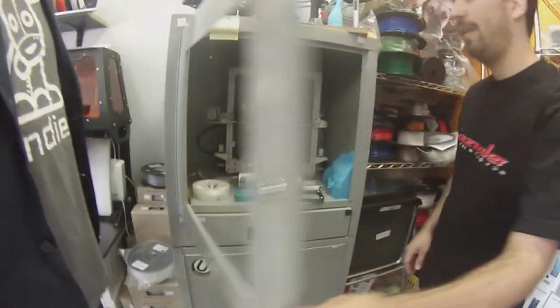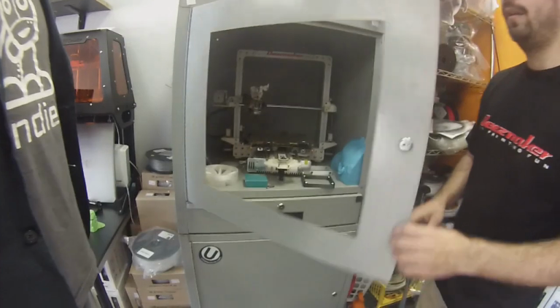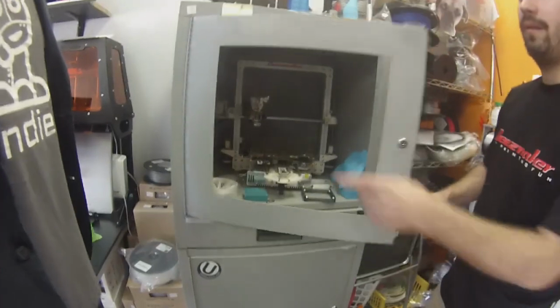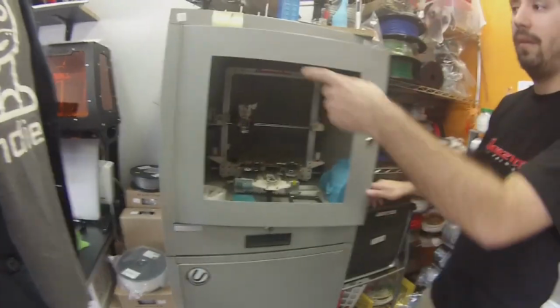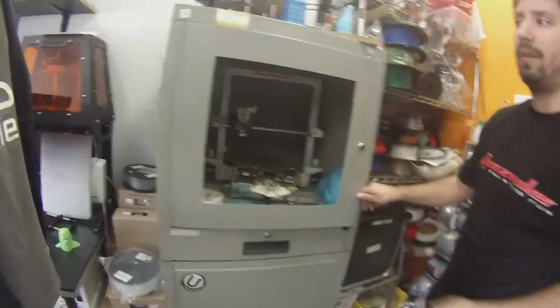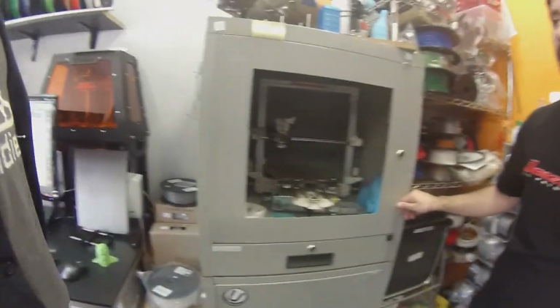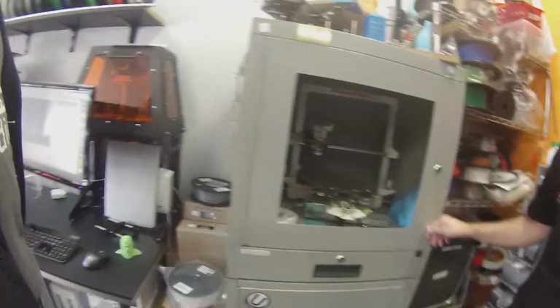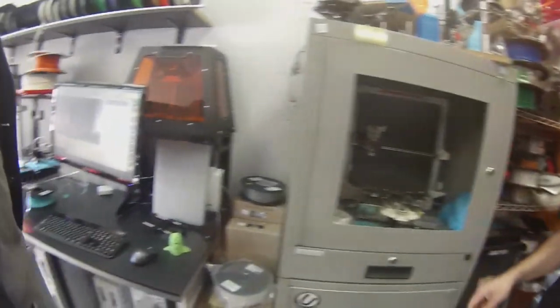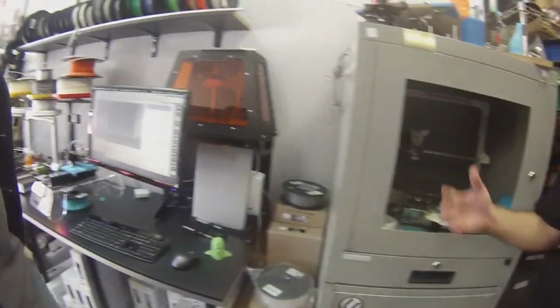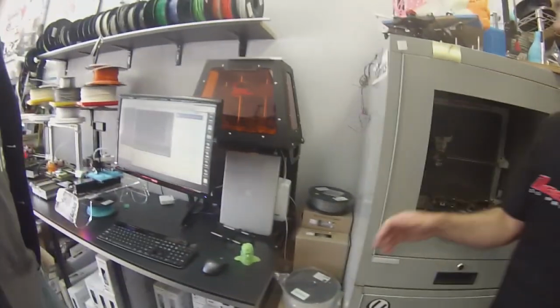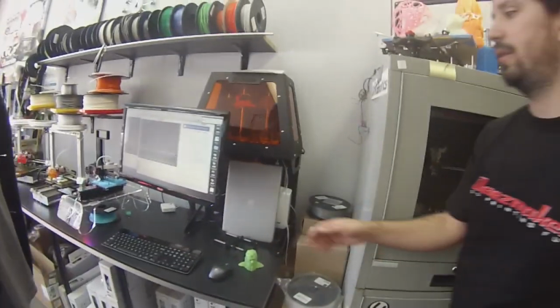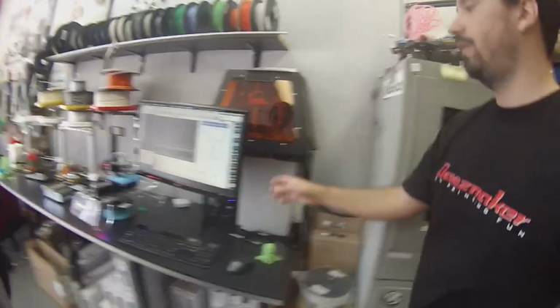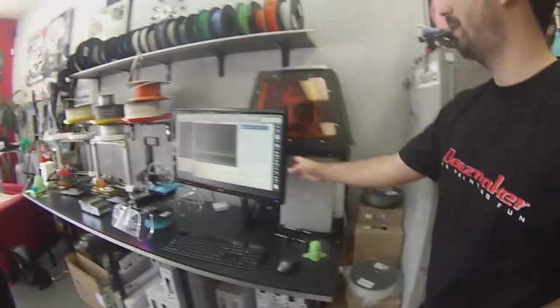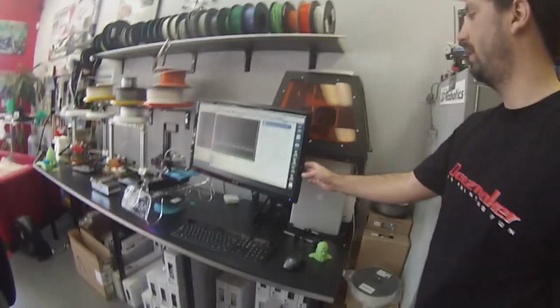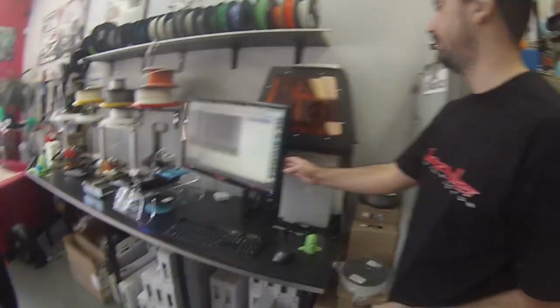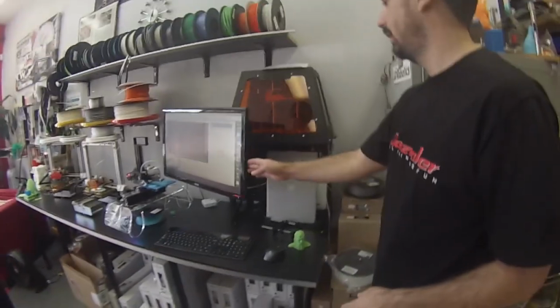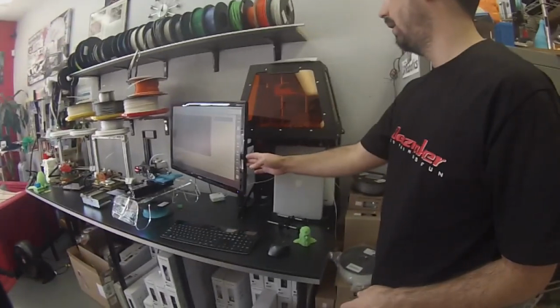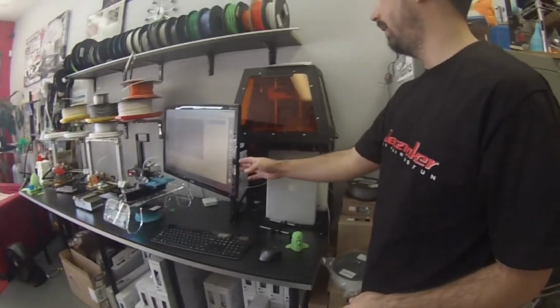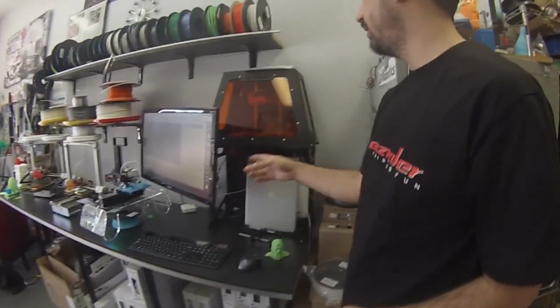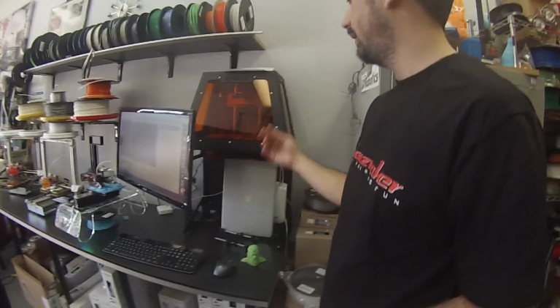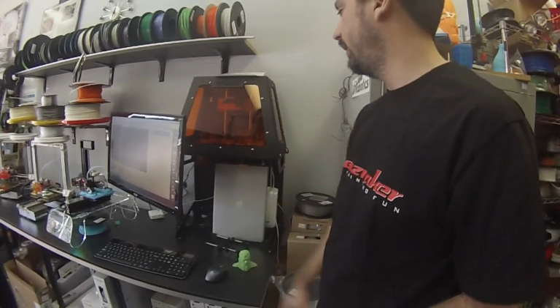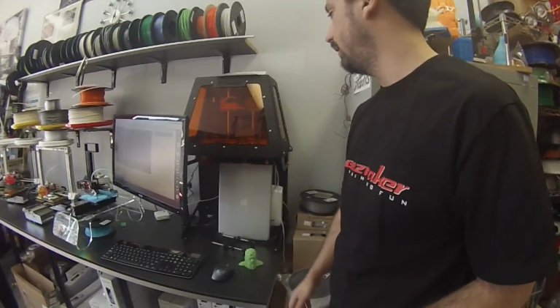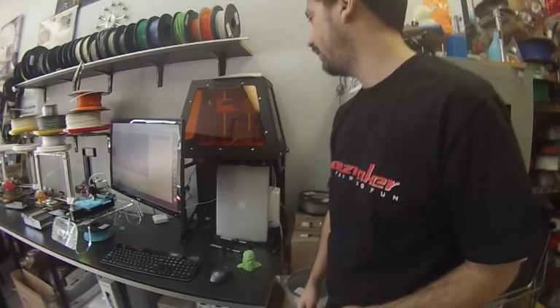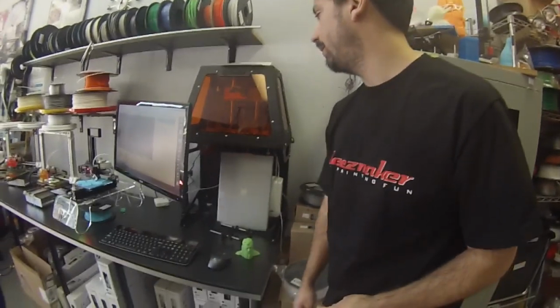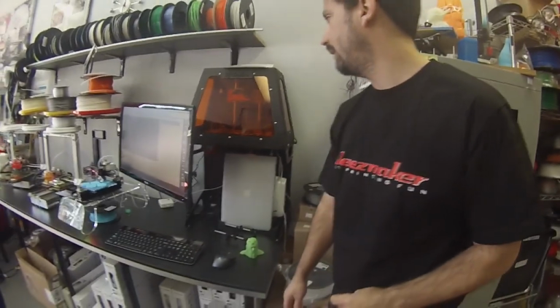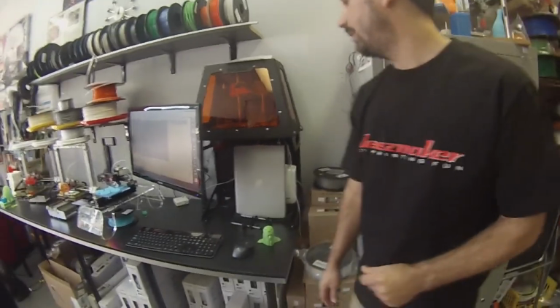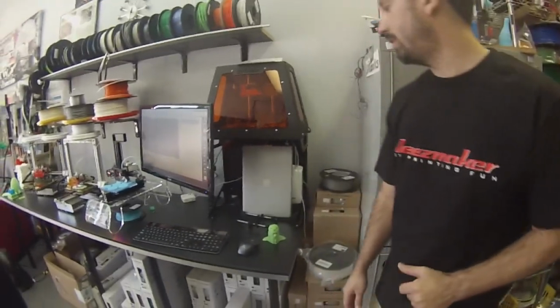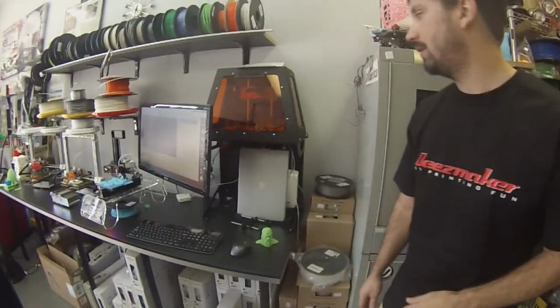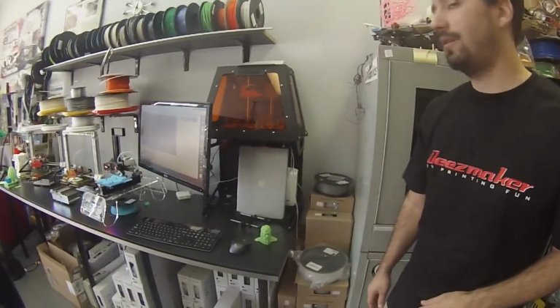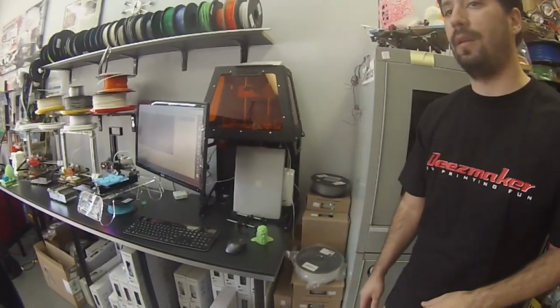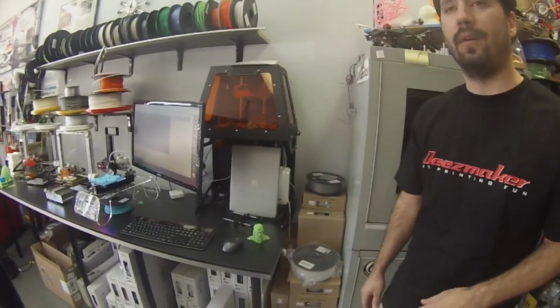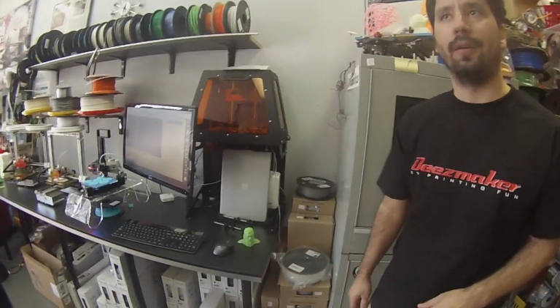And we have the B9 Creator, which I'm sure some of you have seen. We just got that recently, so we haven't played with it too much, but it's all set up and ready to go.